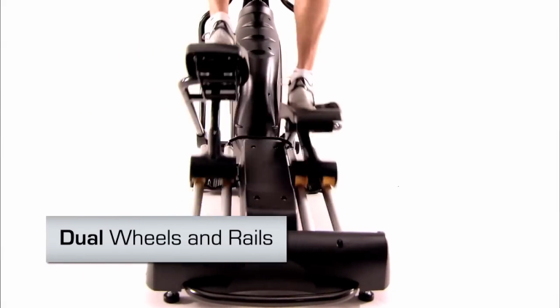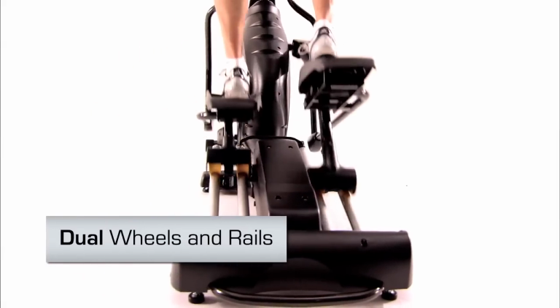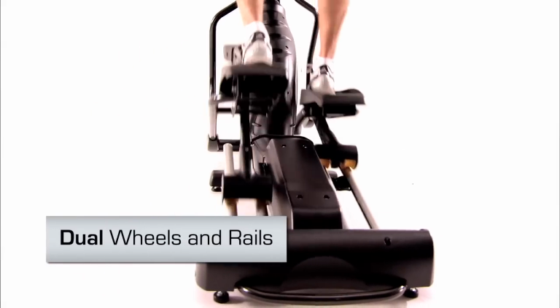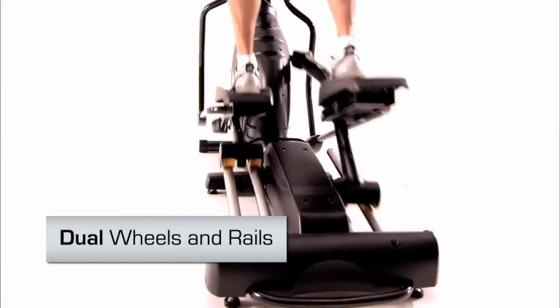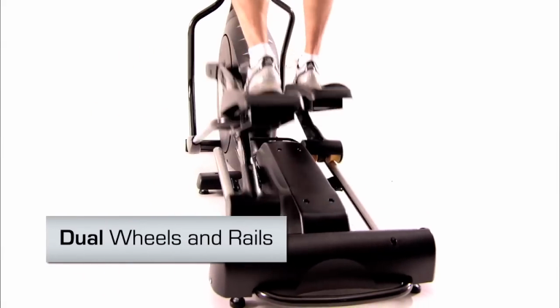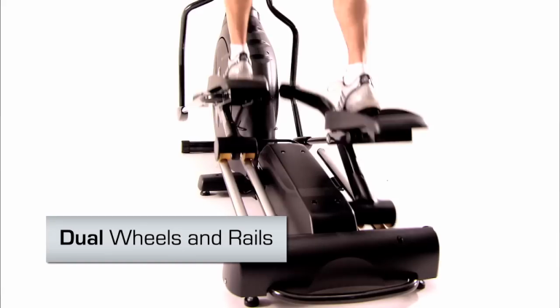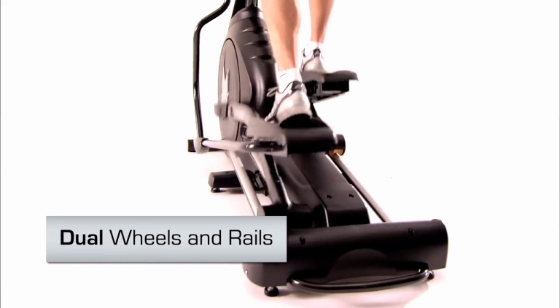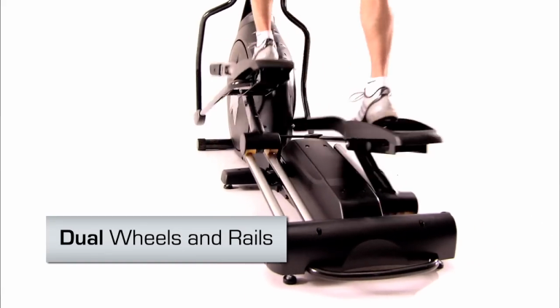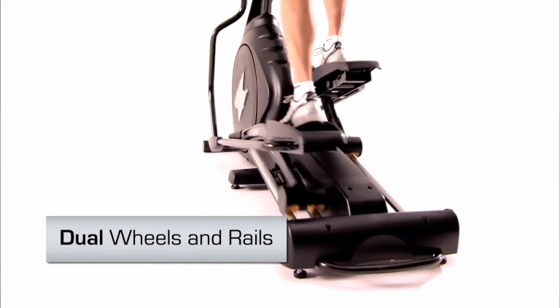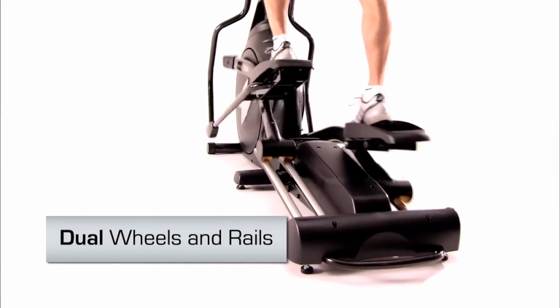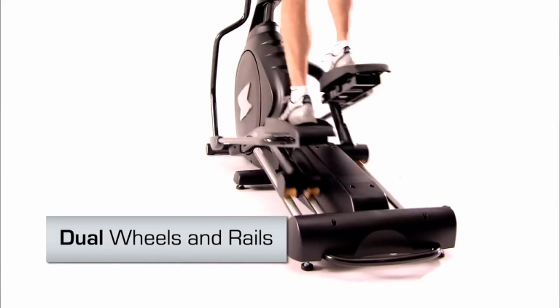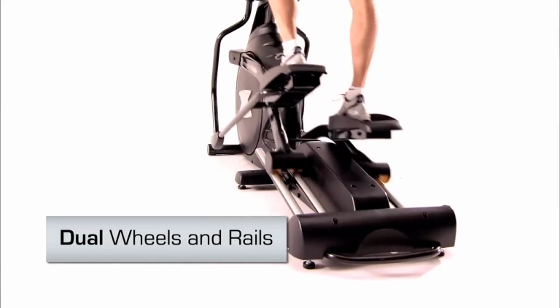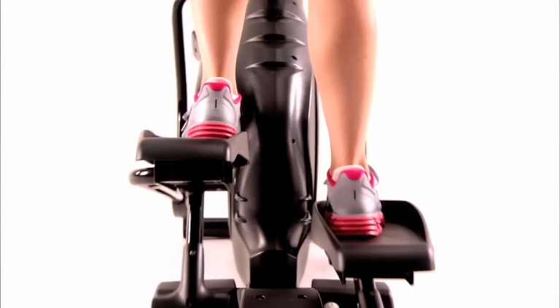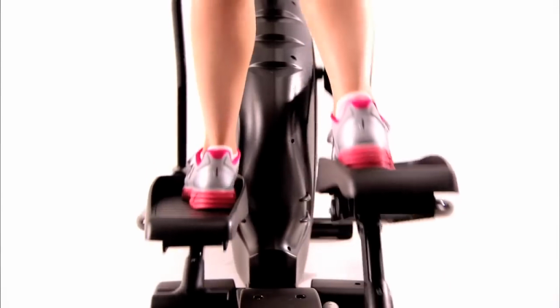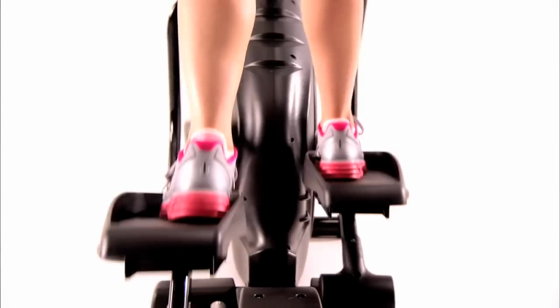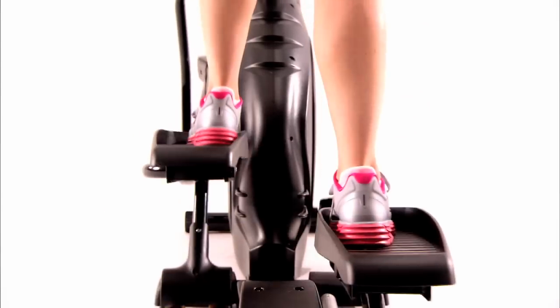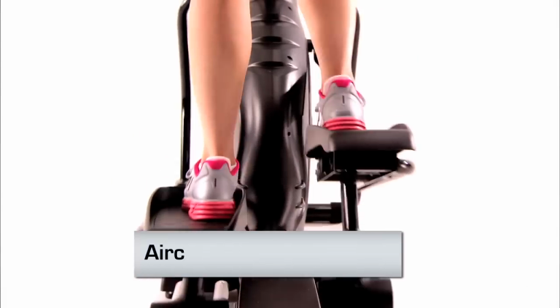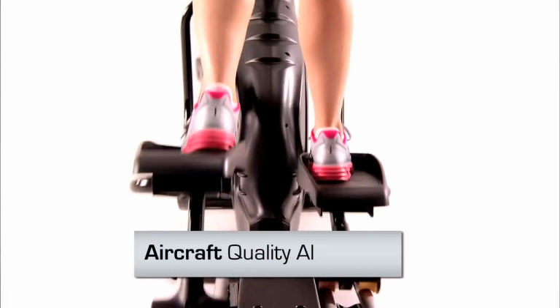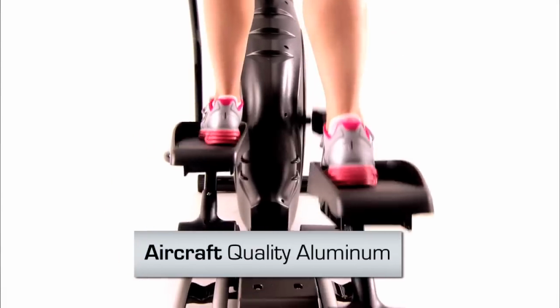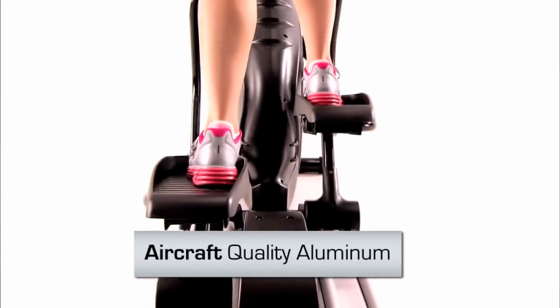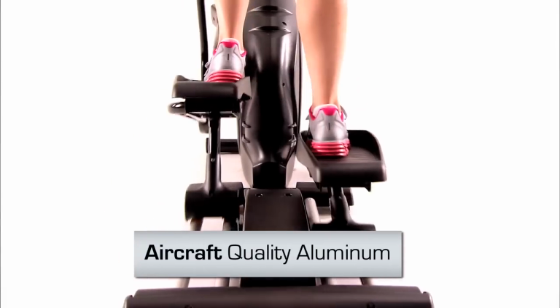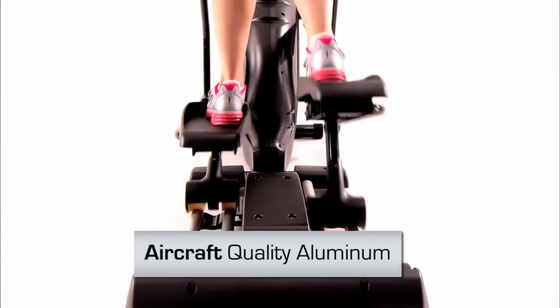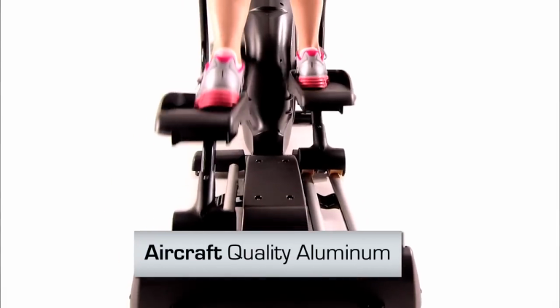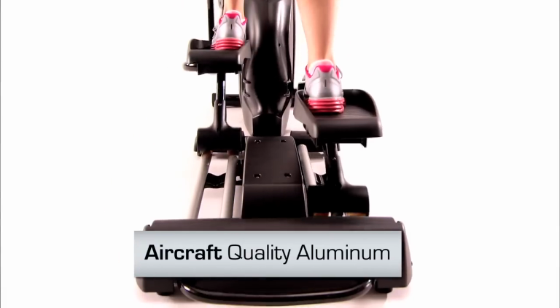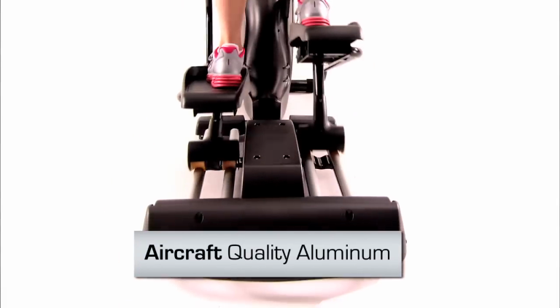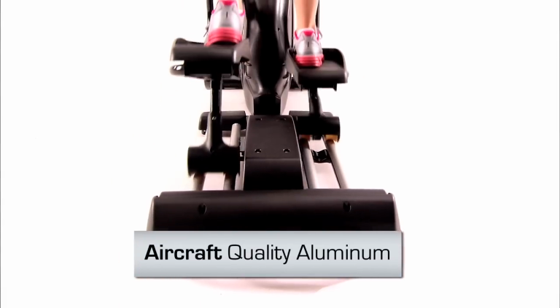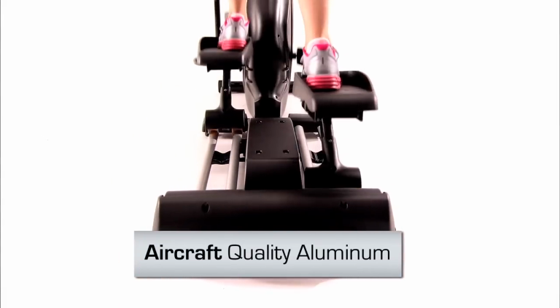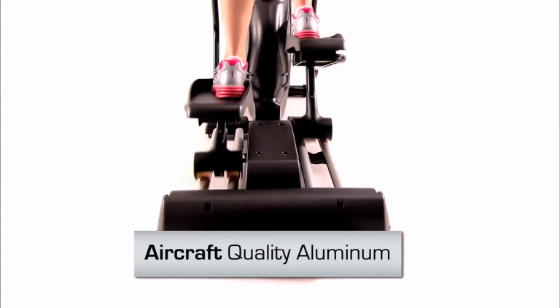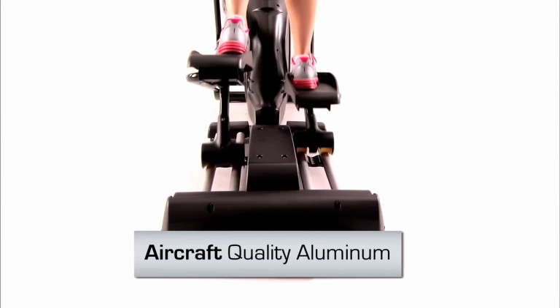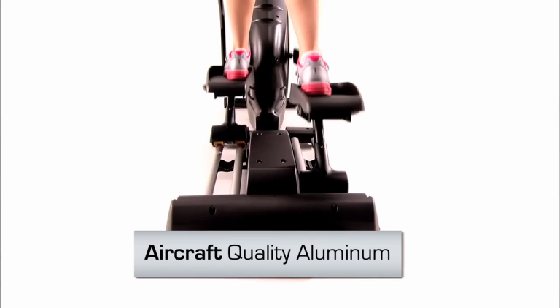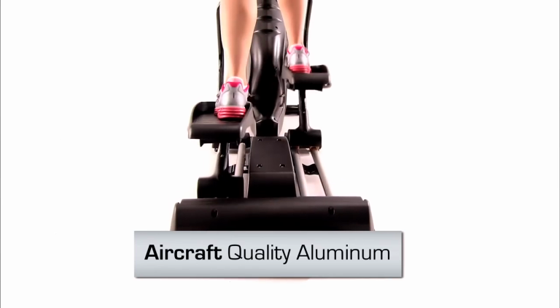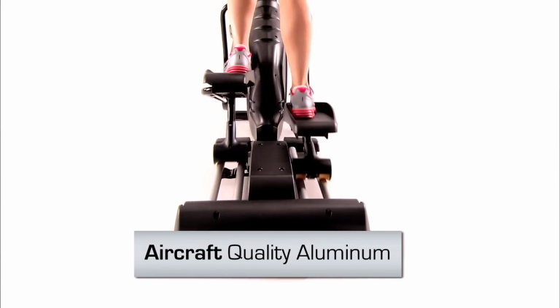The standard 20 inch stride length and aircraft quality aluminum rails ensure an extra smooth stride mile after mile.